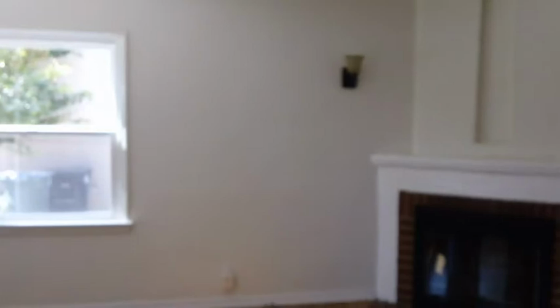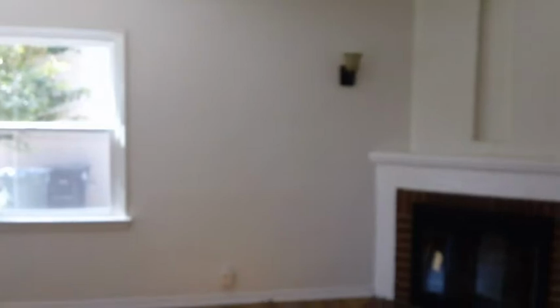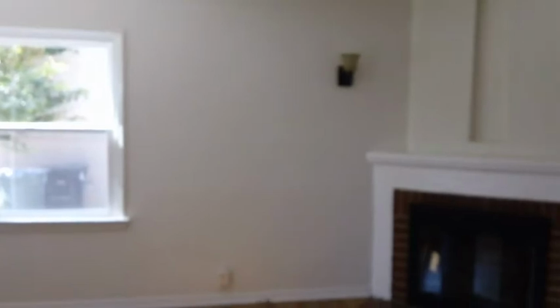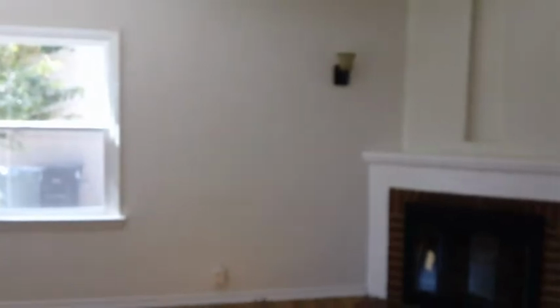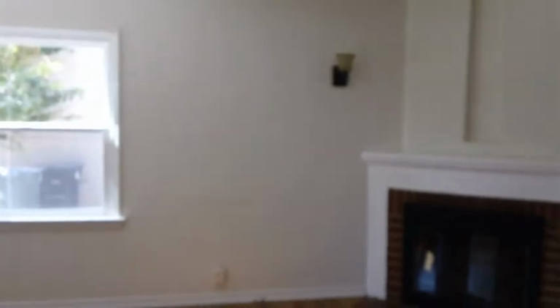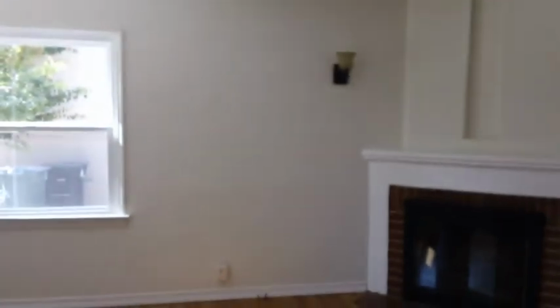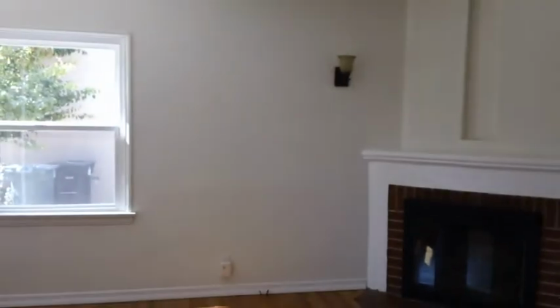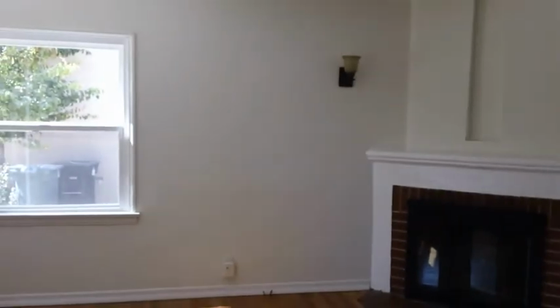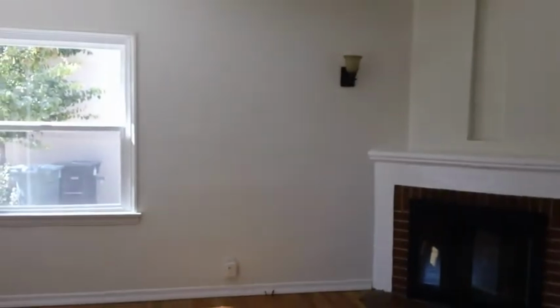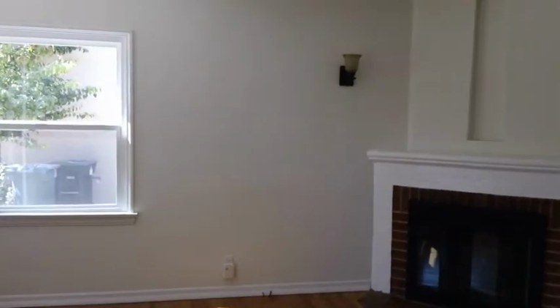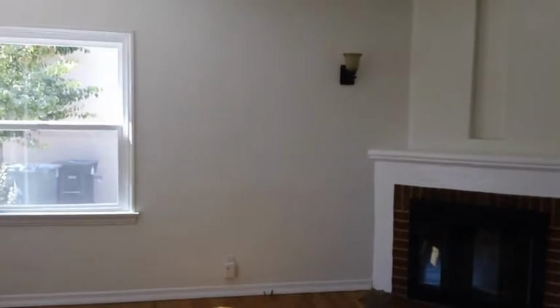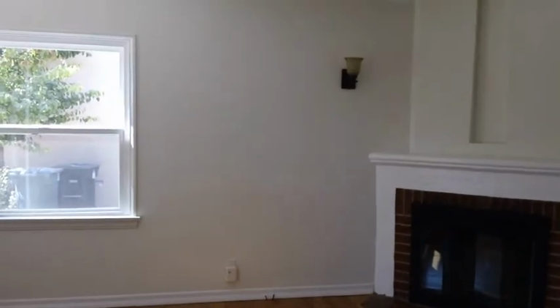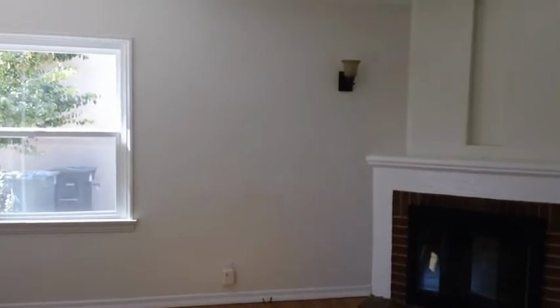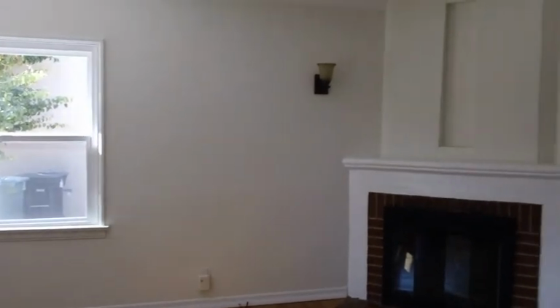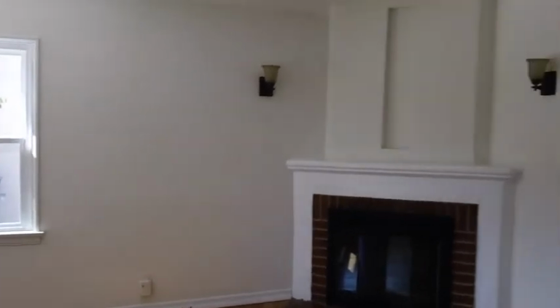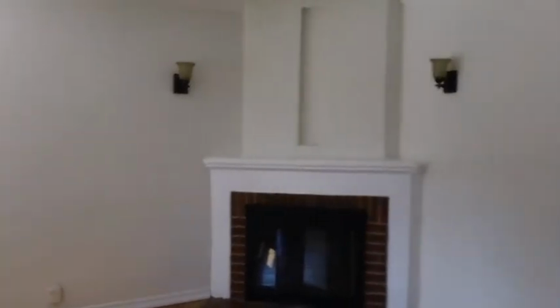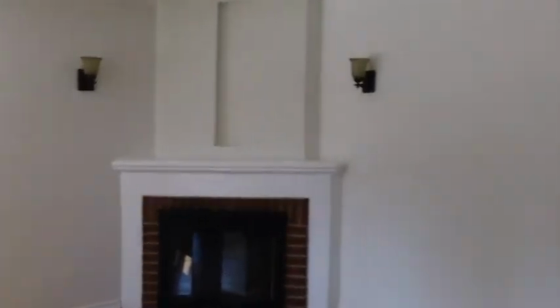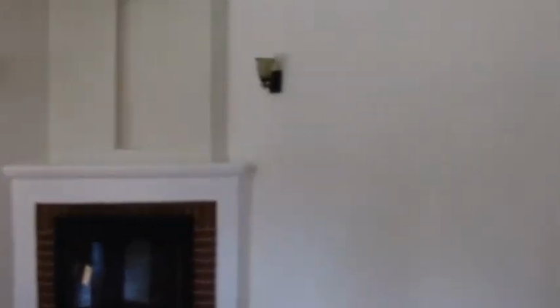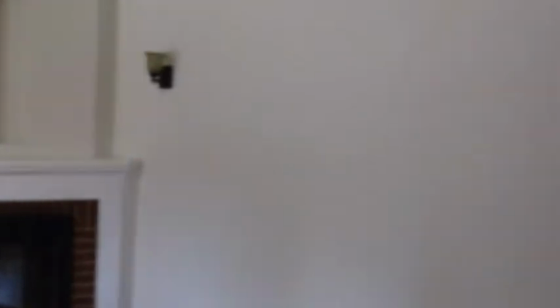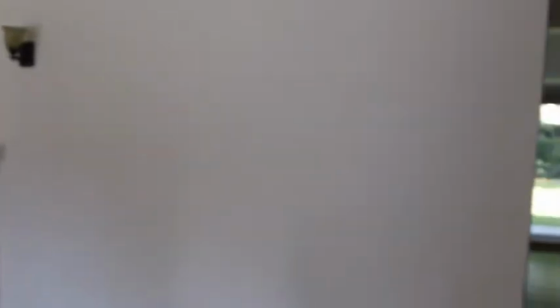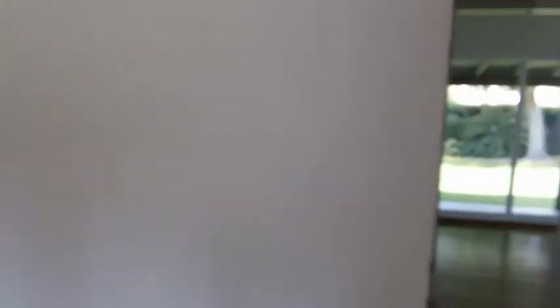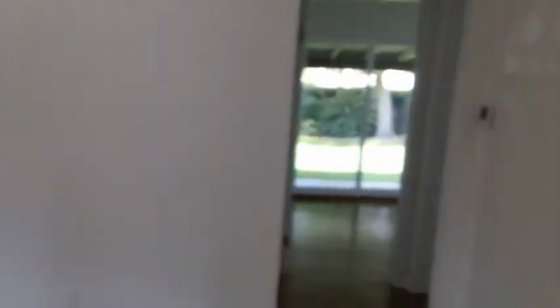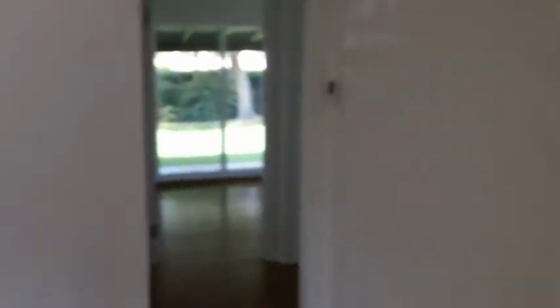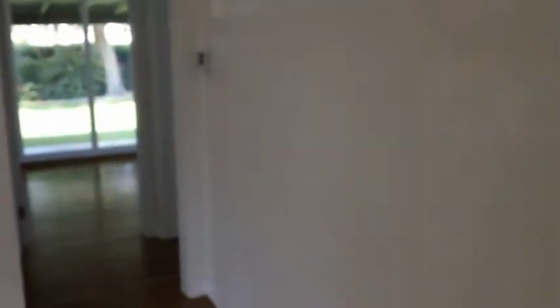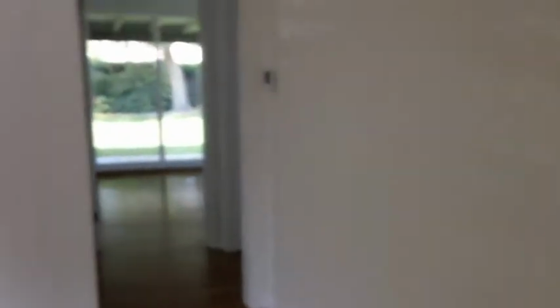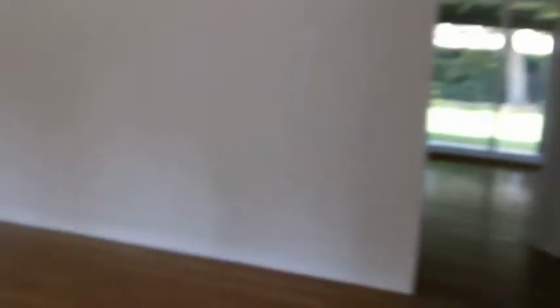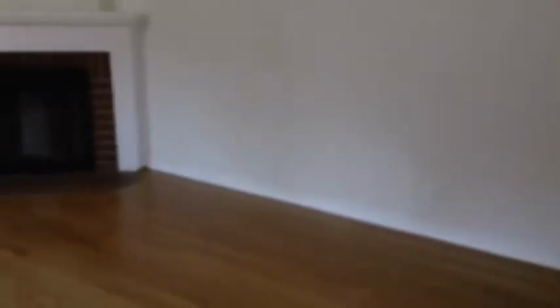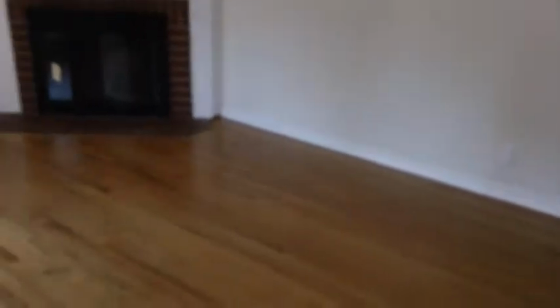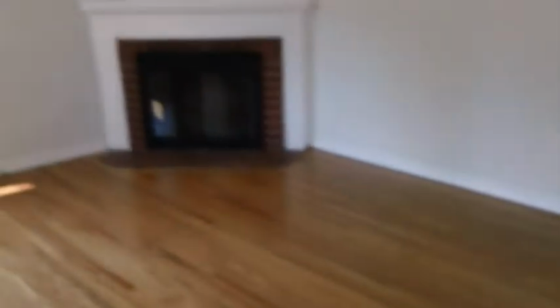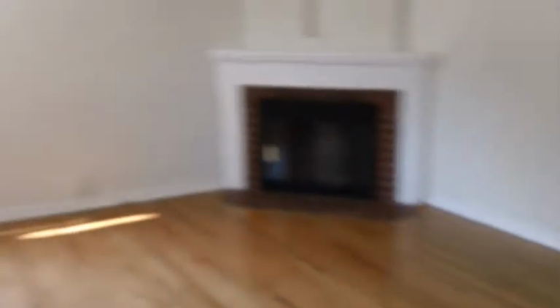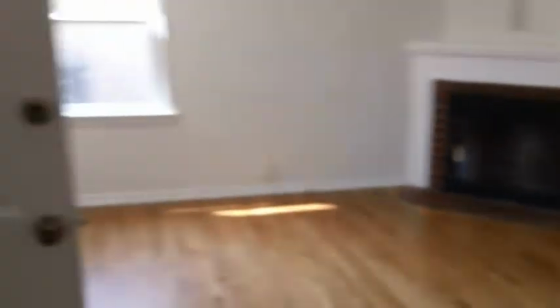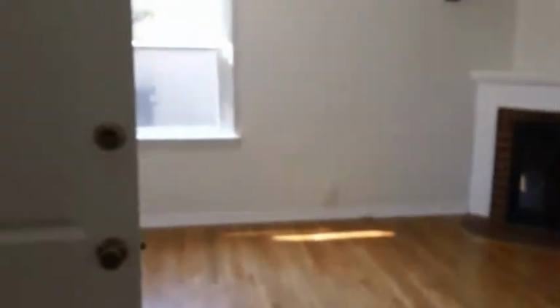And here we are at 1106 North Cordova in the living room, pre-staging. Let me try to get a wide shot on this.